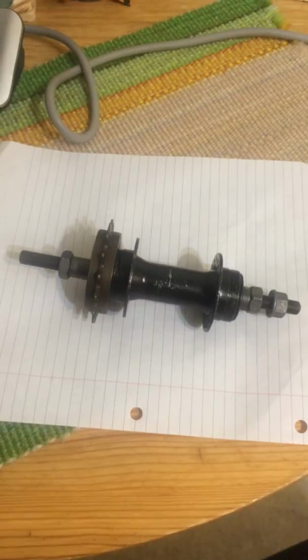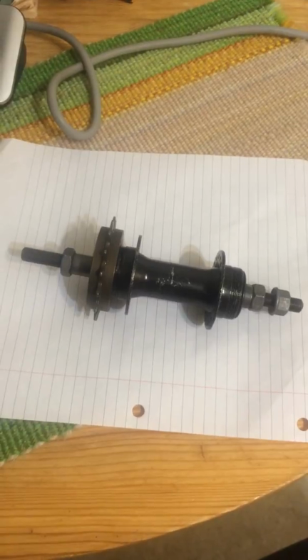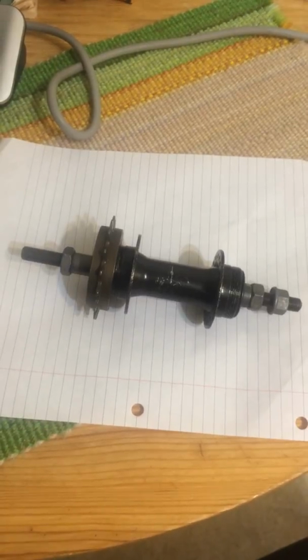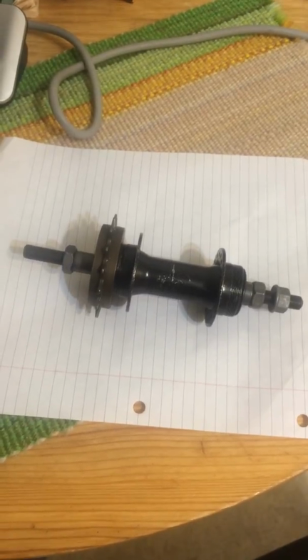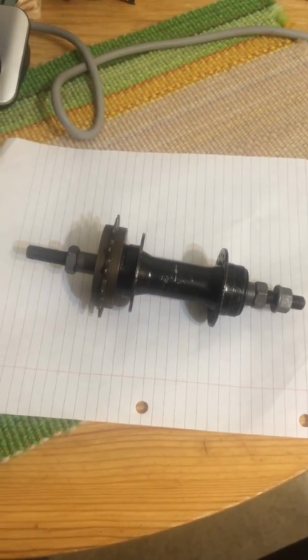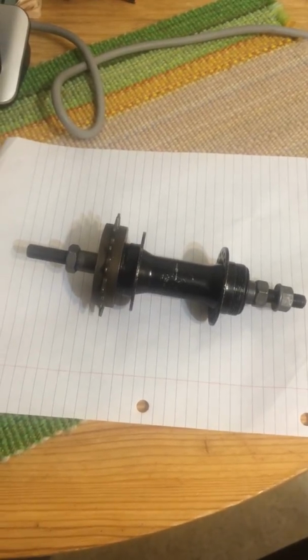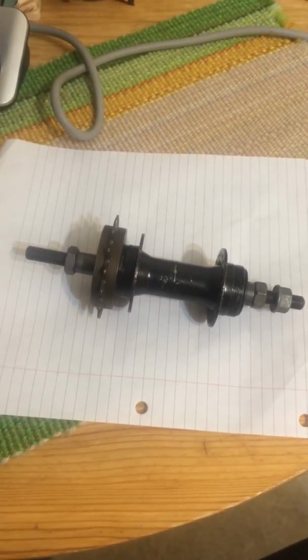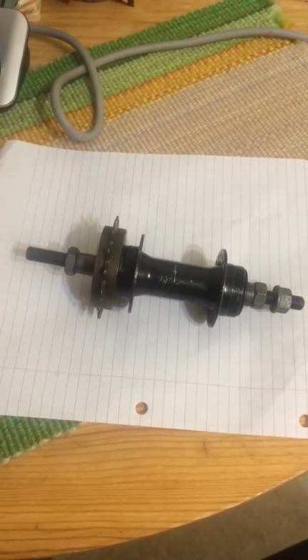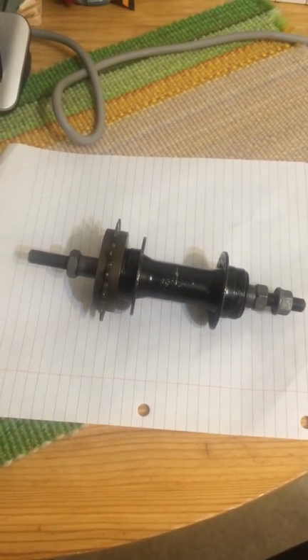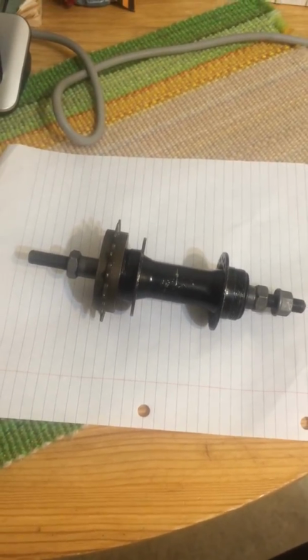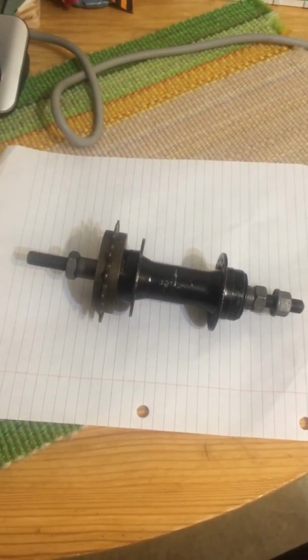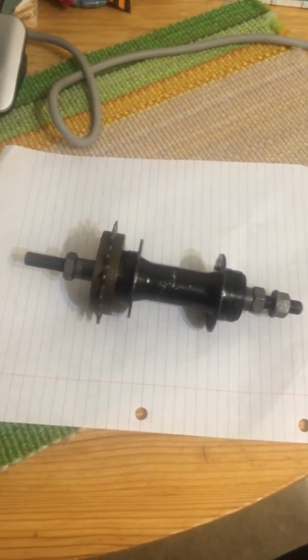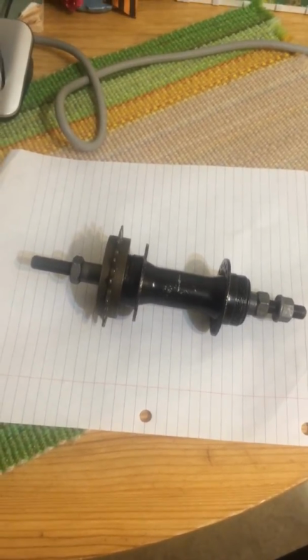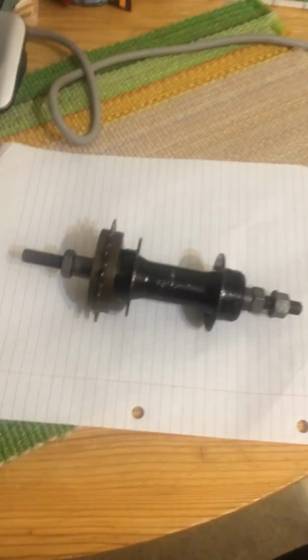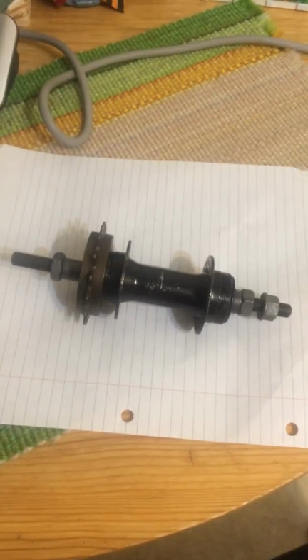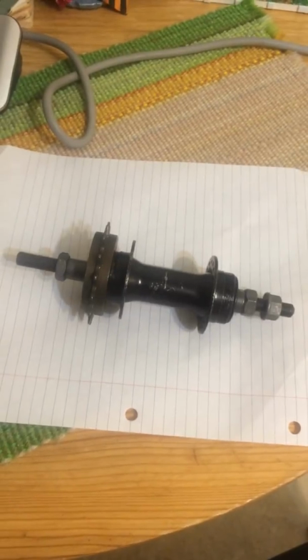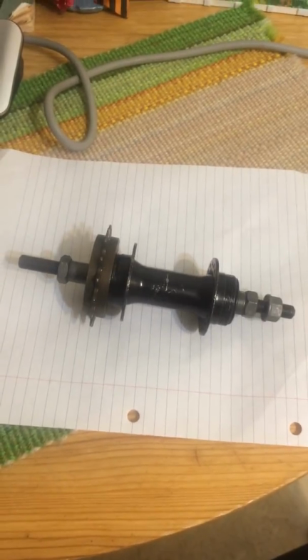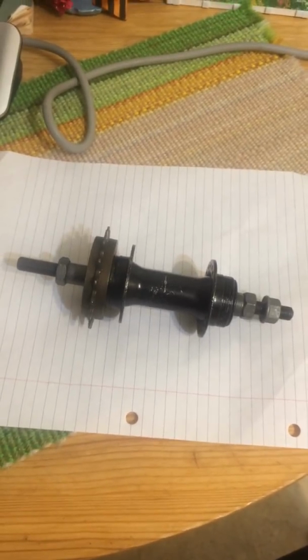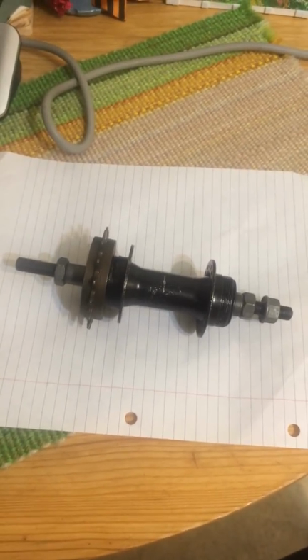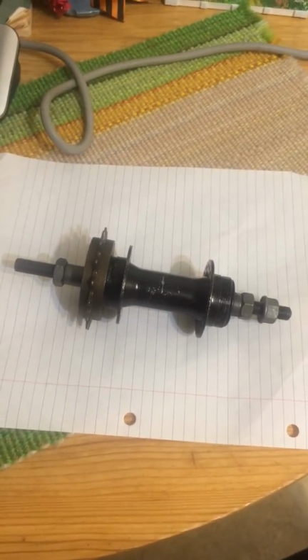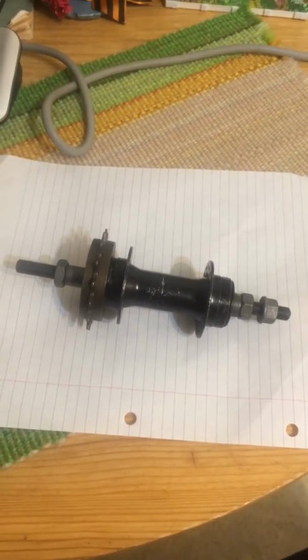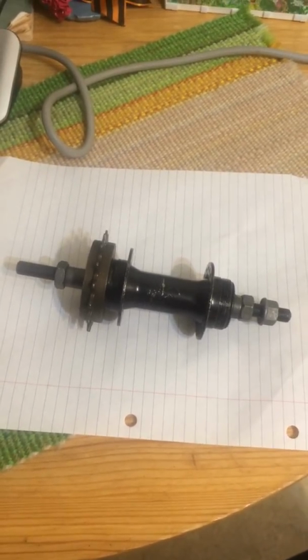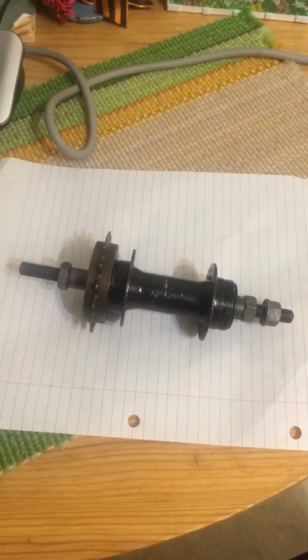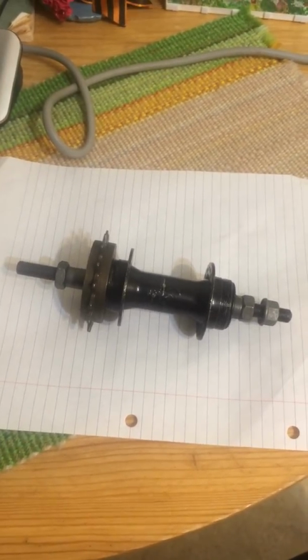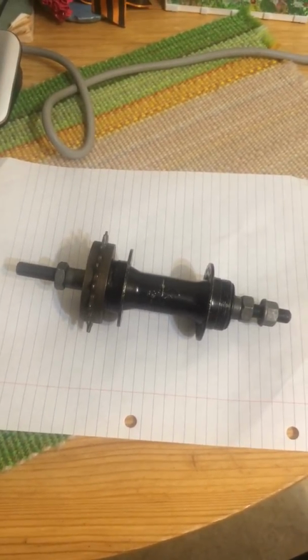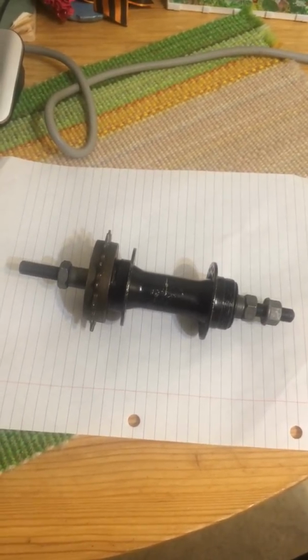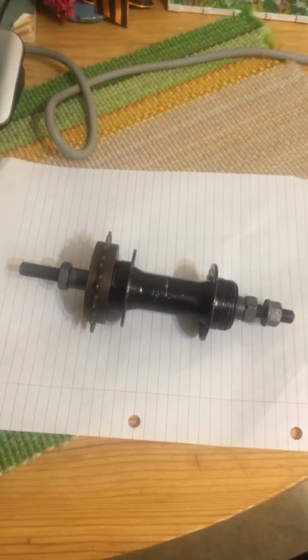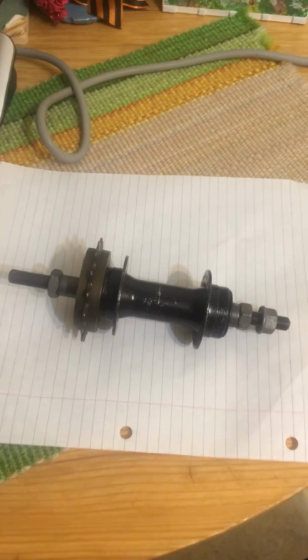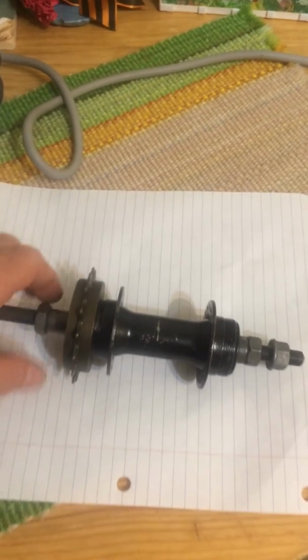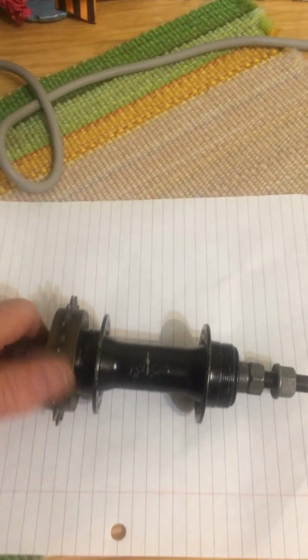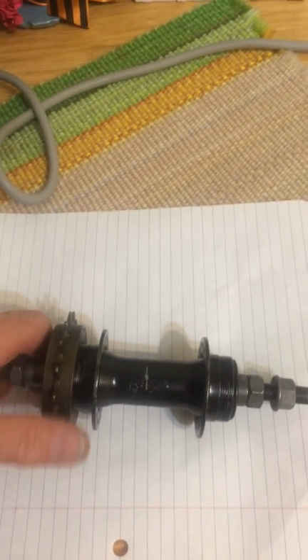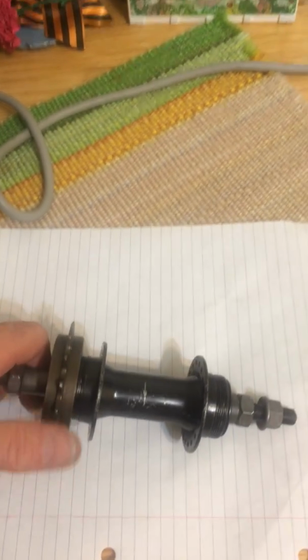Hello YouTubers, just a further update. Some people still seem to be confused about how you would use an ordinary freewheel on a dual threaded rear axle hub. Allow me to explain.